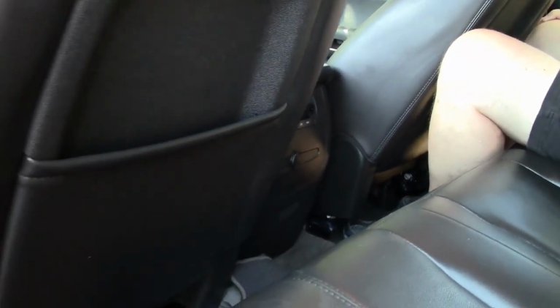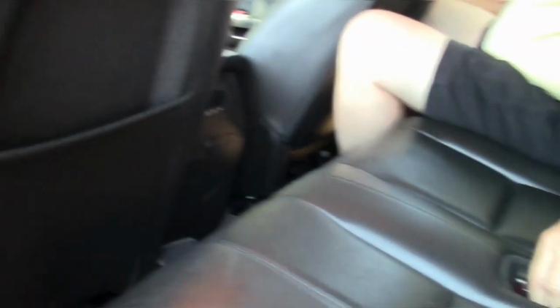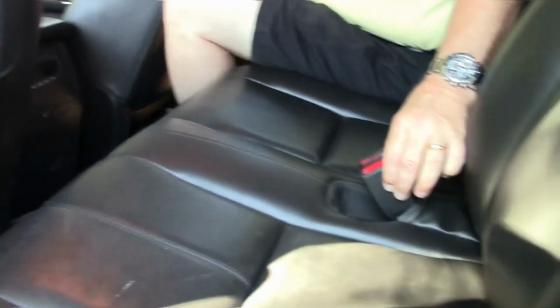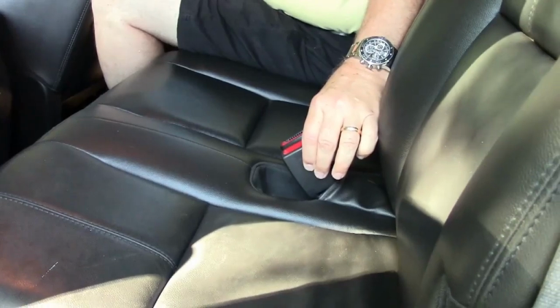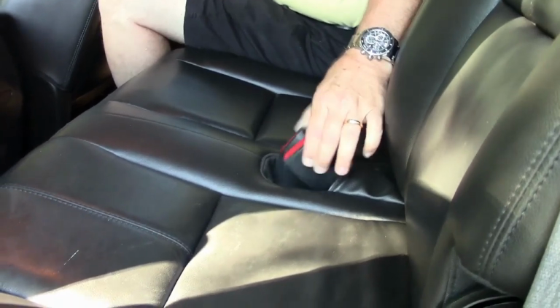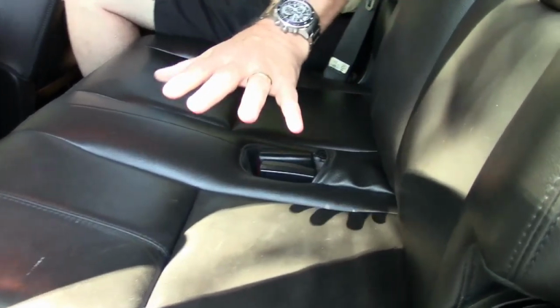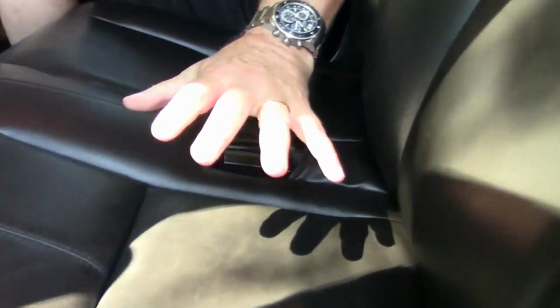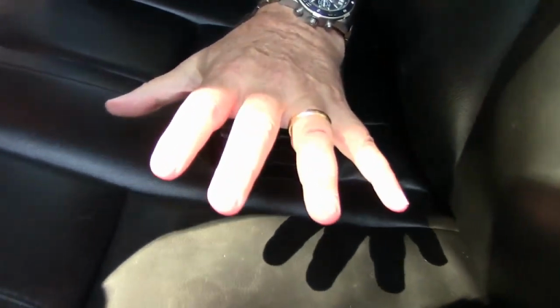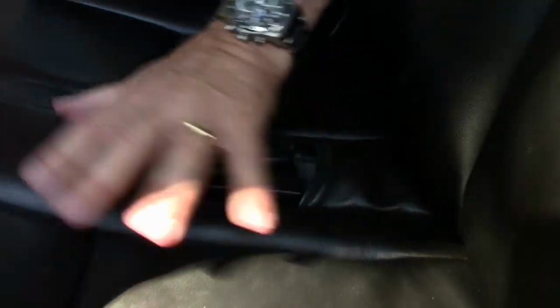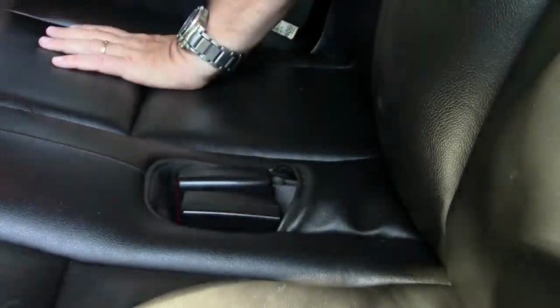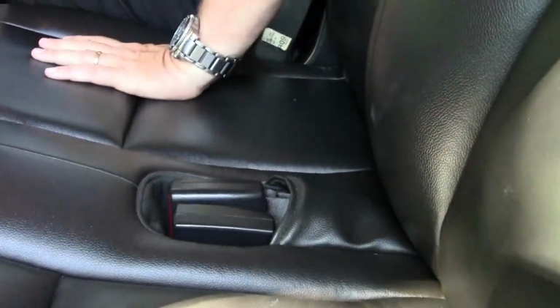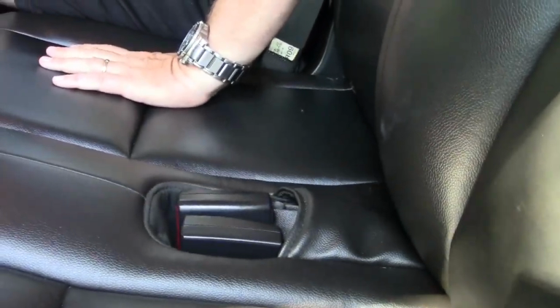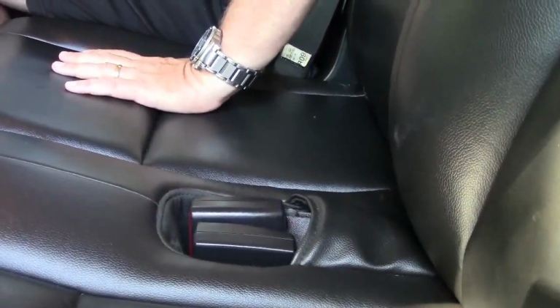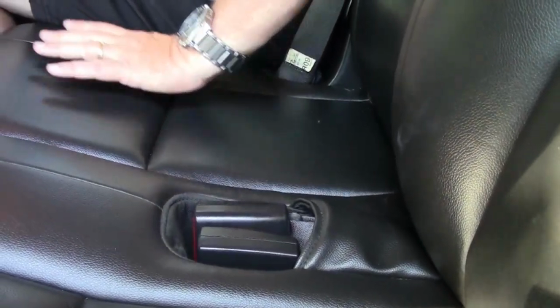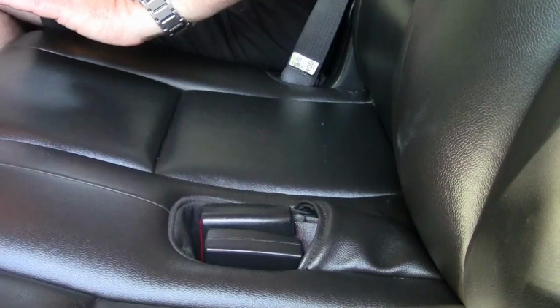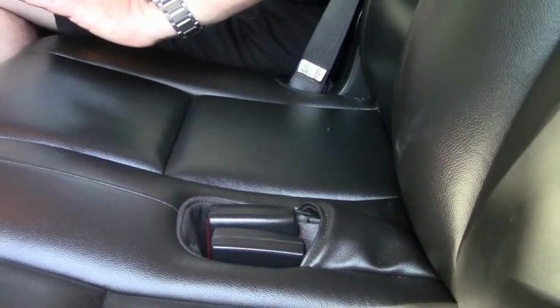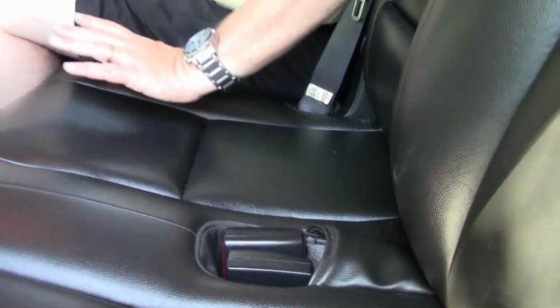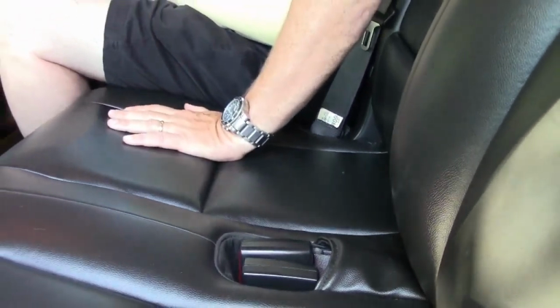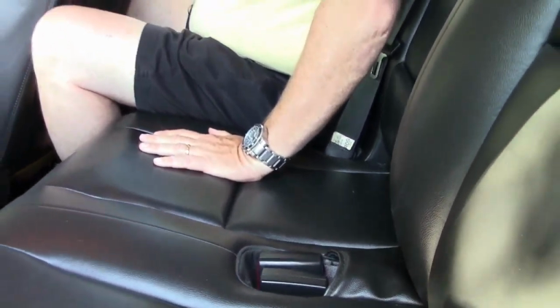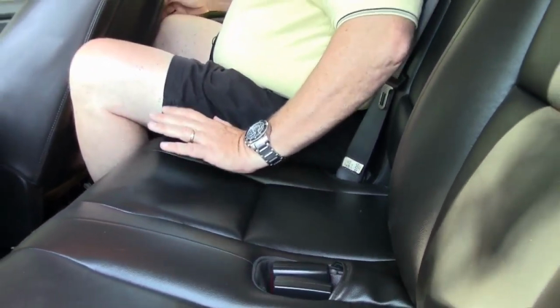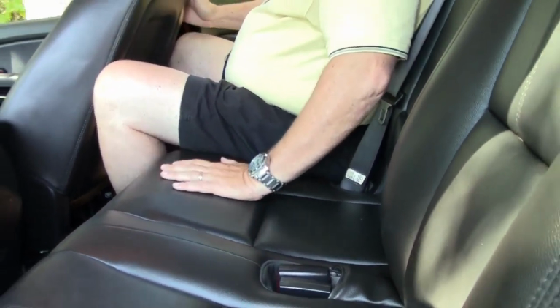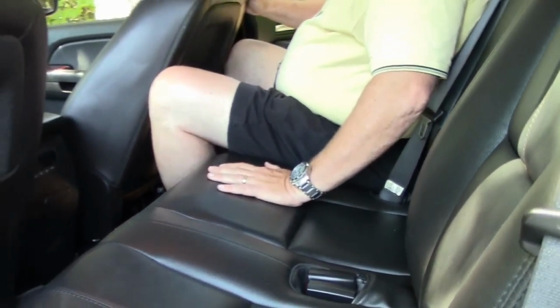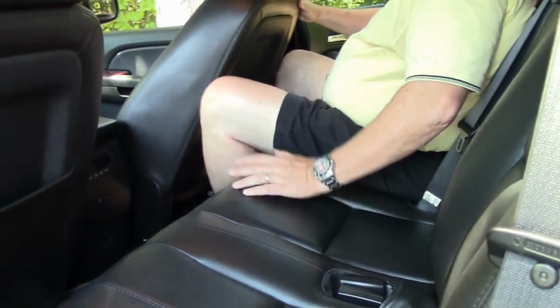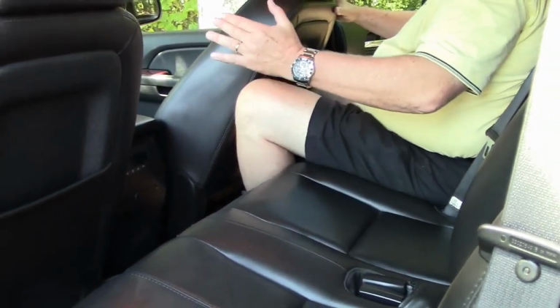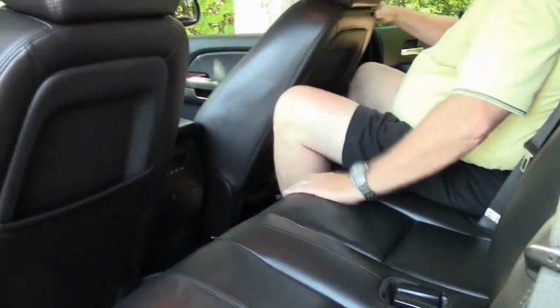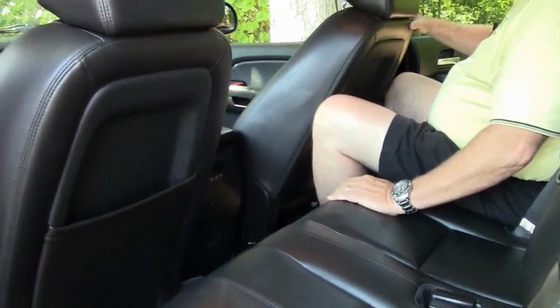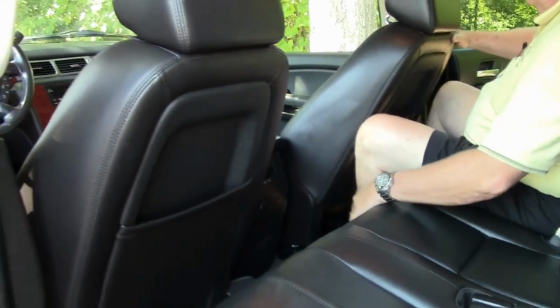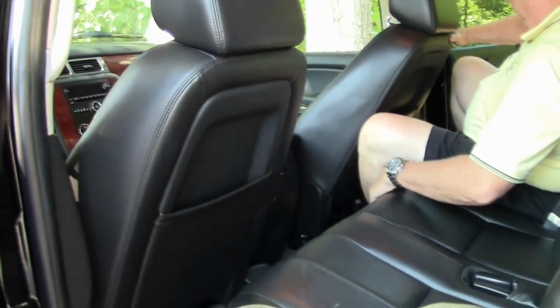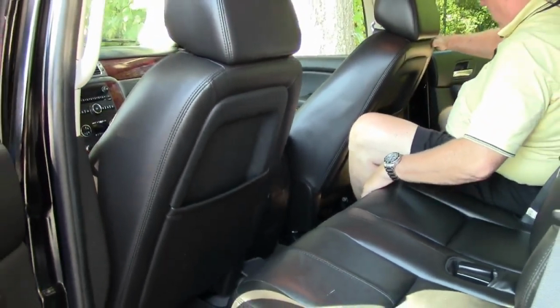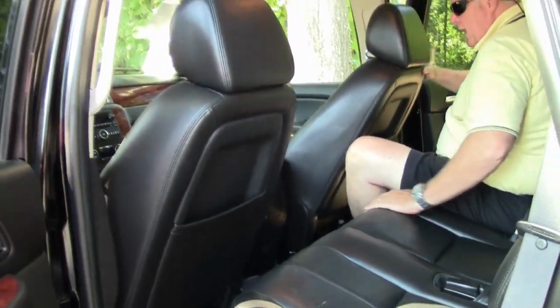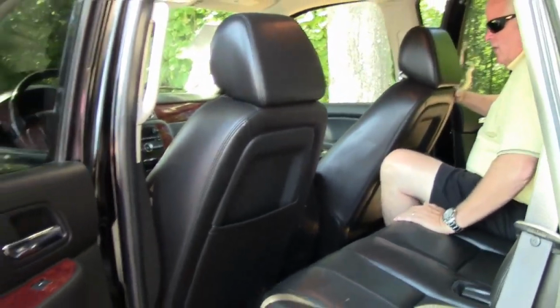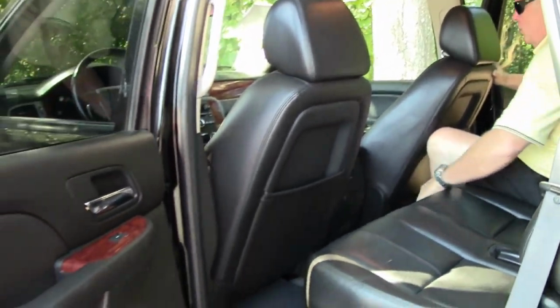Here are your seat belt holders for two passengers. Having a seven-seater is definitely a plus in this vehicle. We'll move forward into the front compartment and I'll show you that as well.